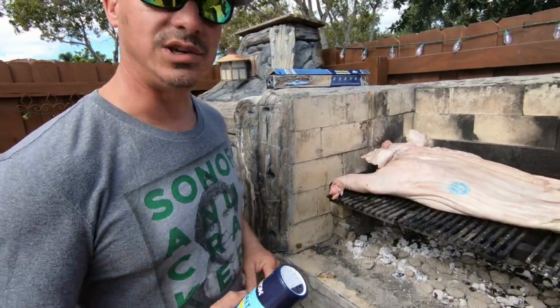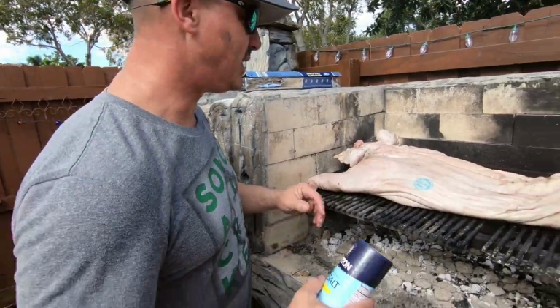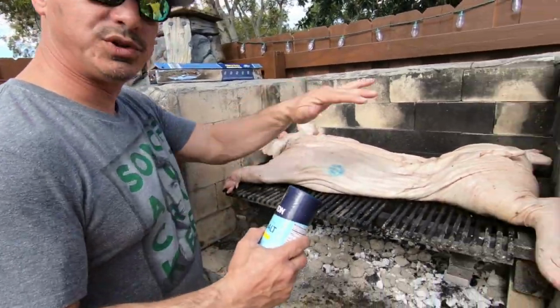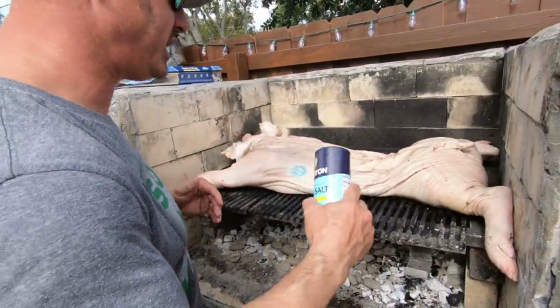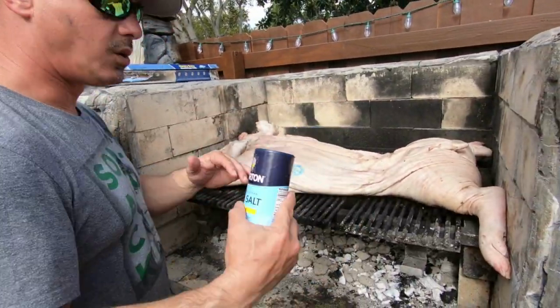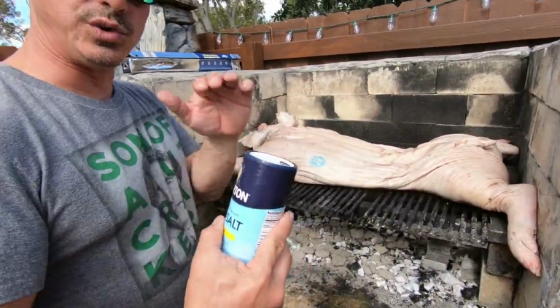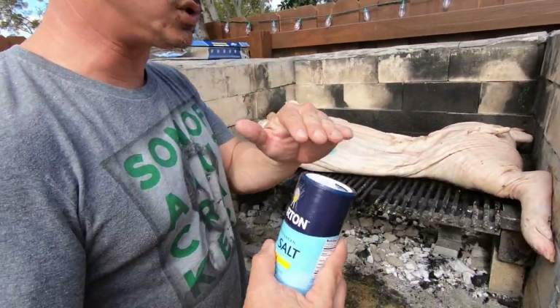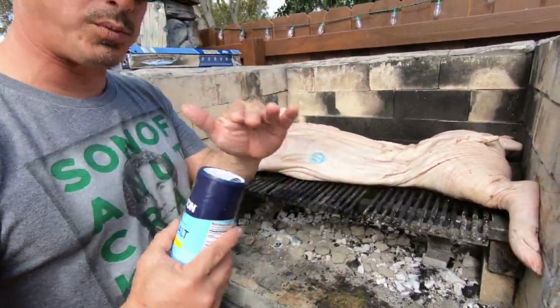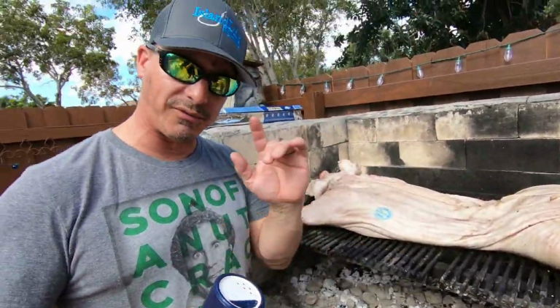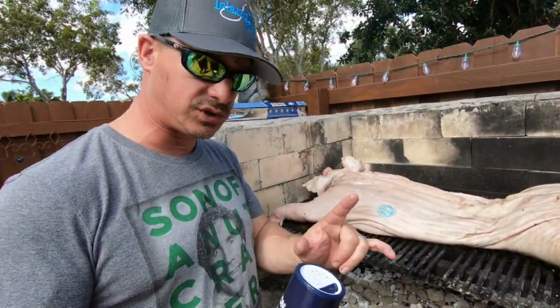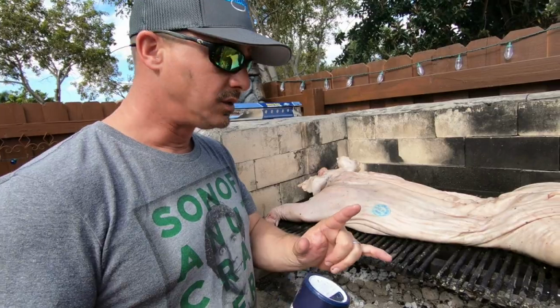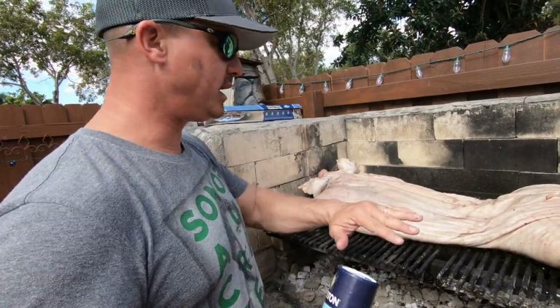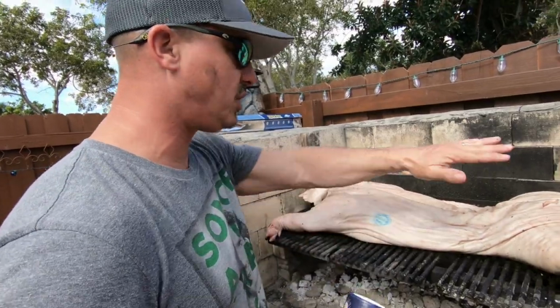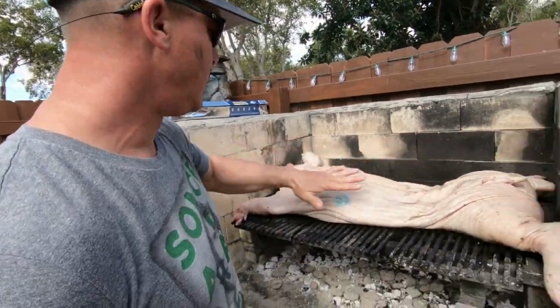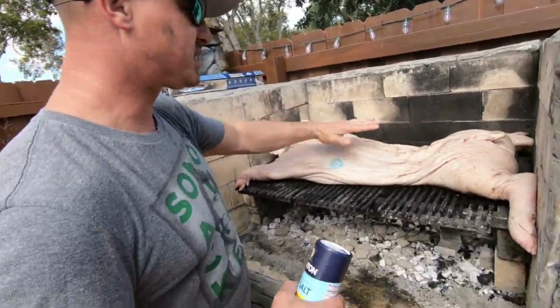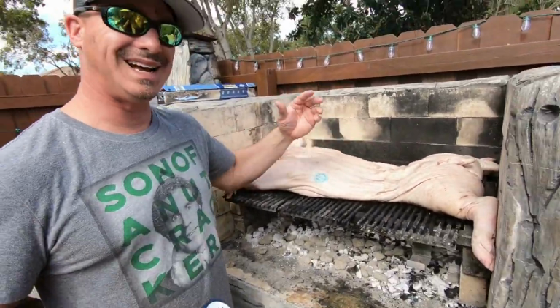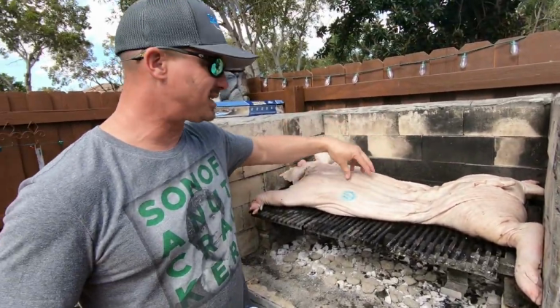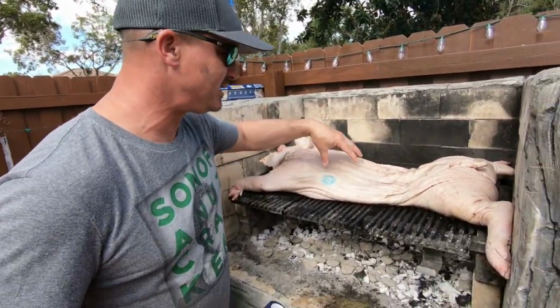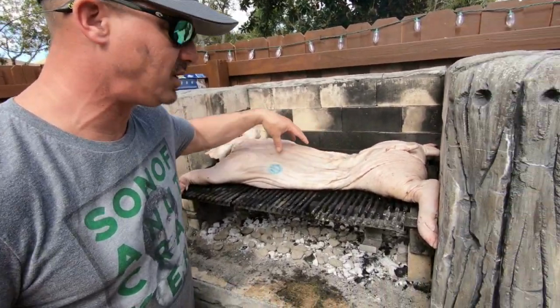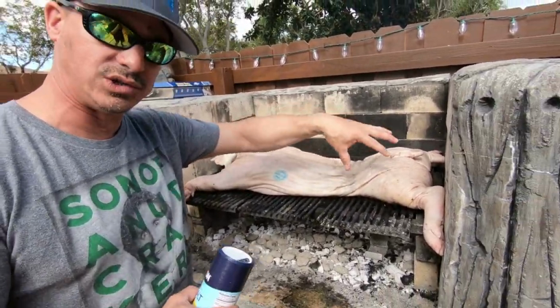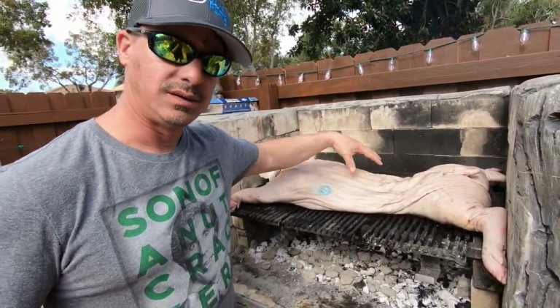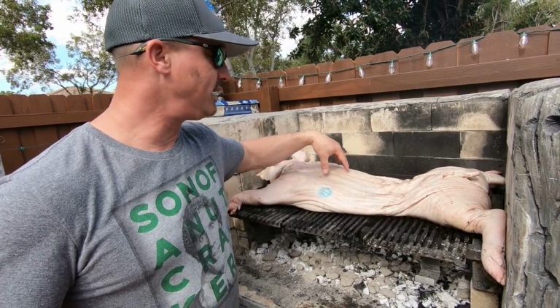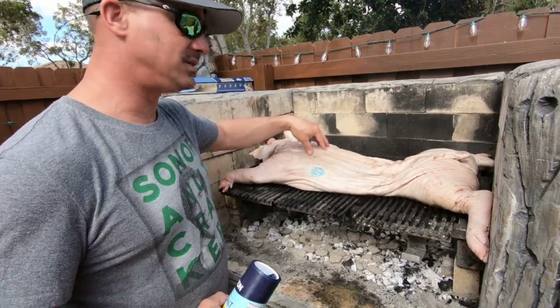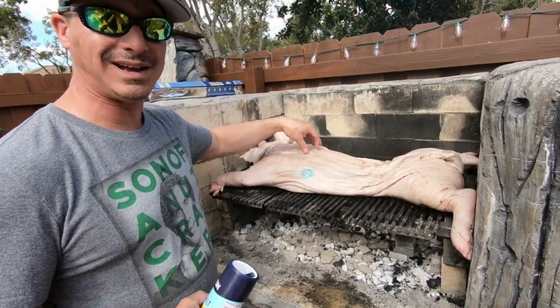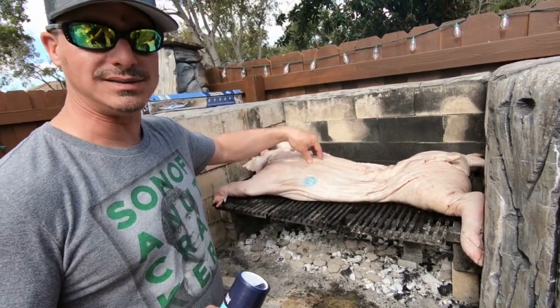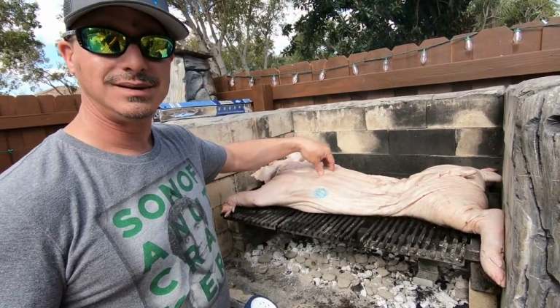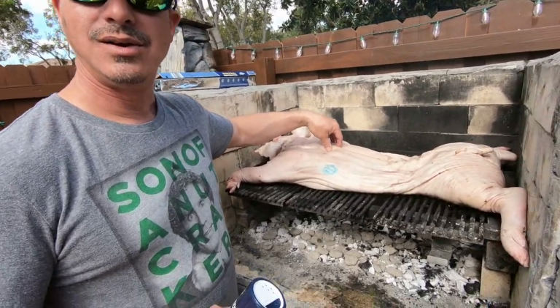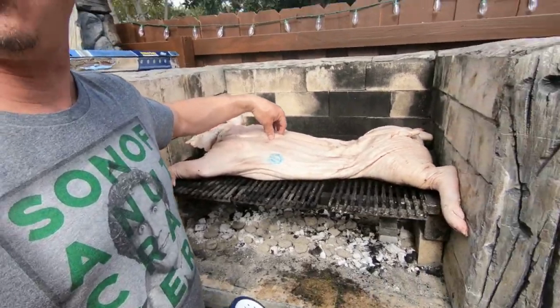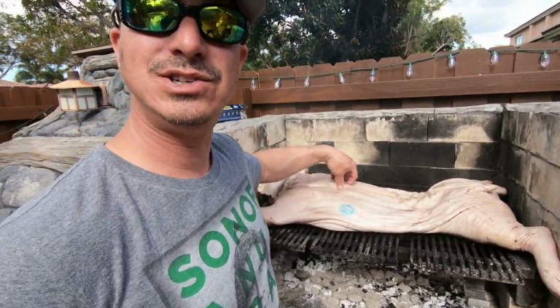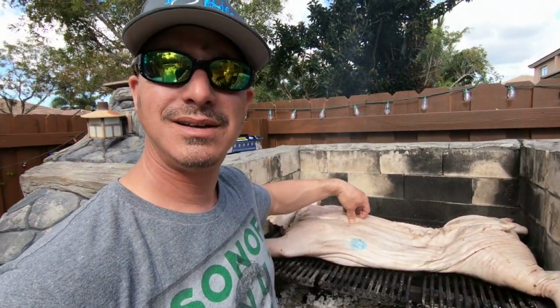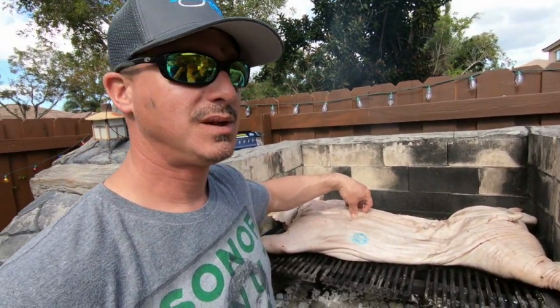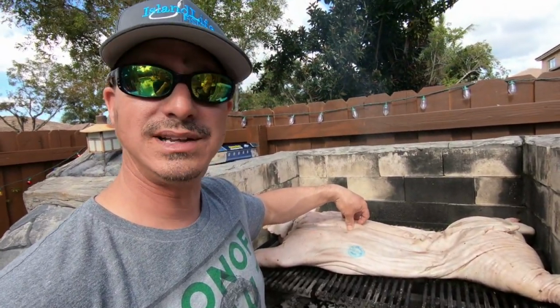So now as soon as you put the pig on here, what we're going to do is put some salt. I don't put the salt first. You're going to put the salt now on the skin, and what that does is it's going to make this skin crunchy. It's called chicharrones. In English? Pork rinds.